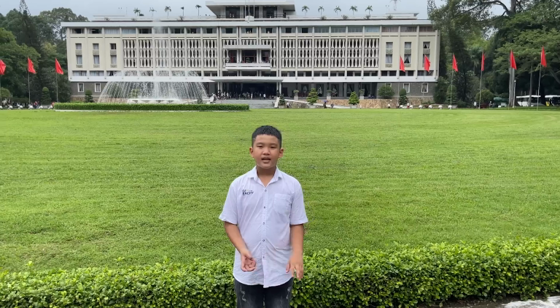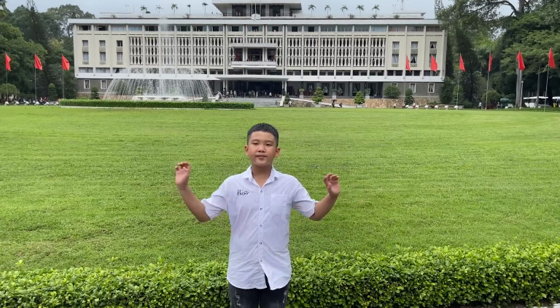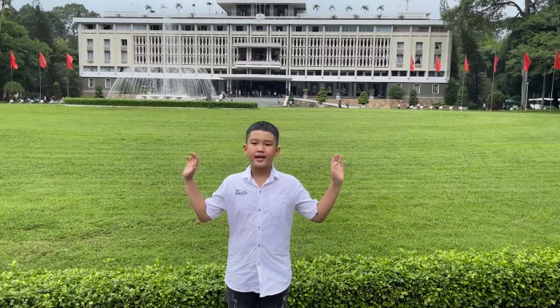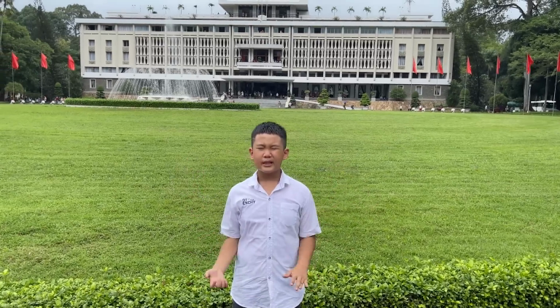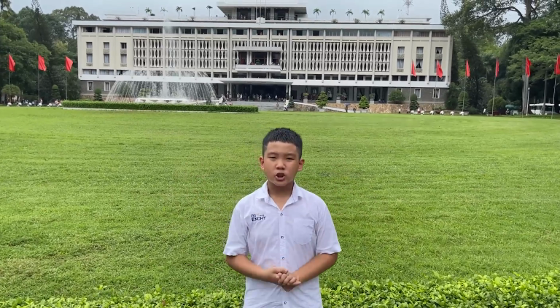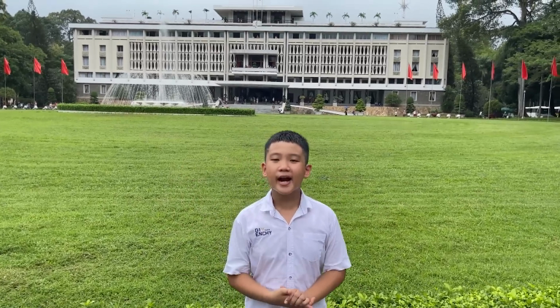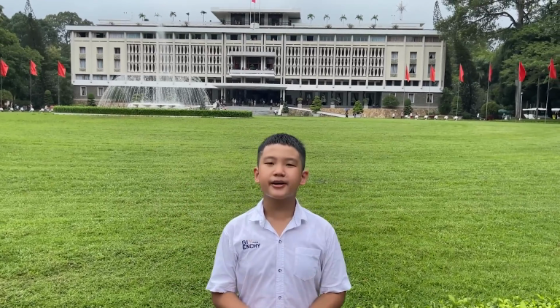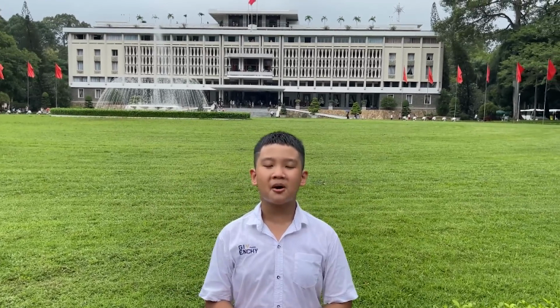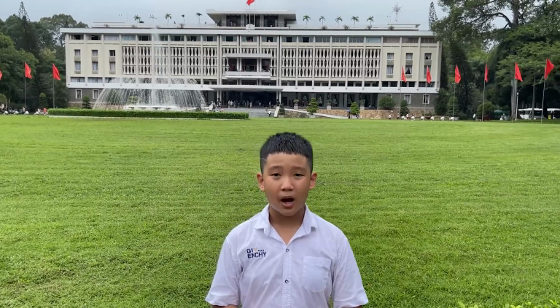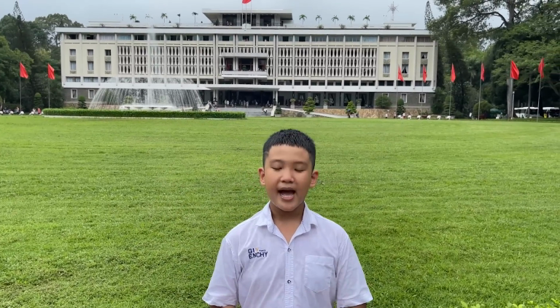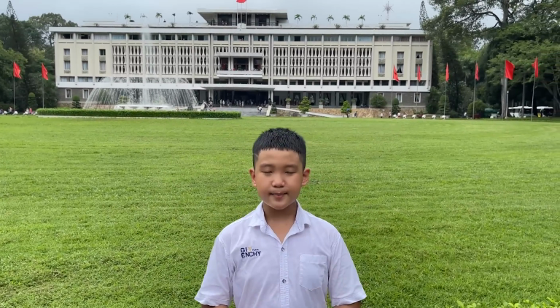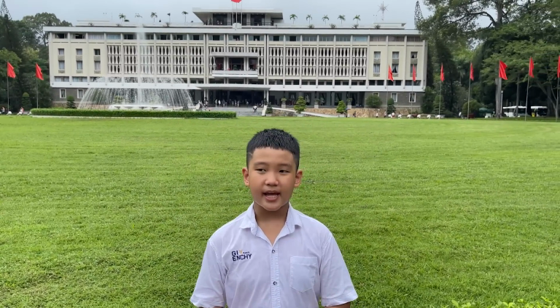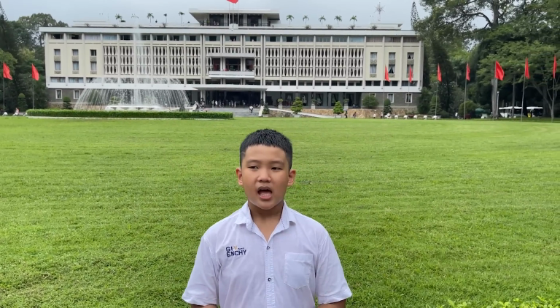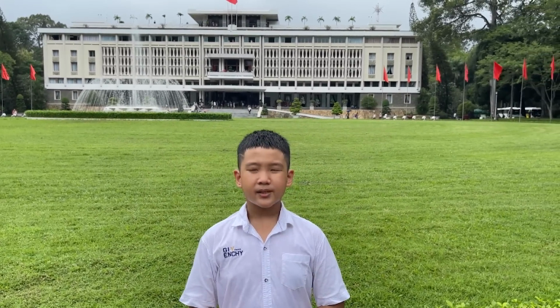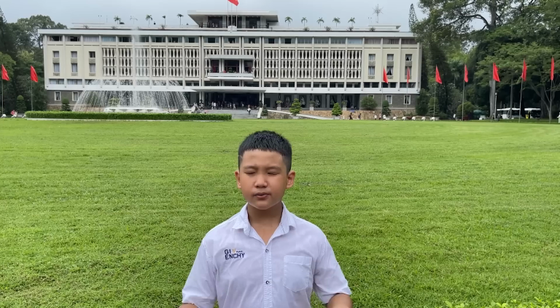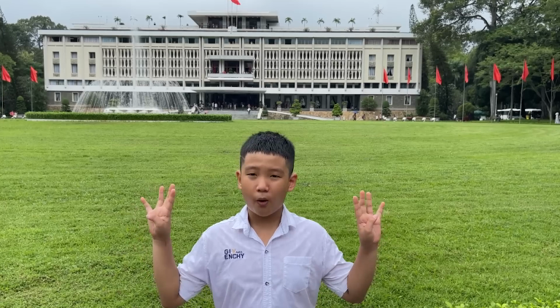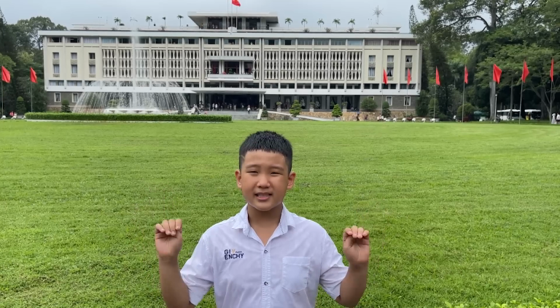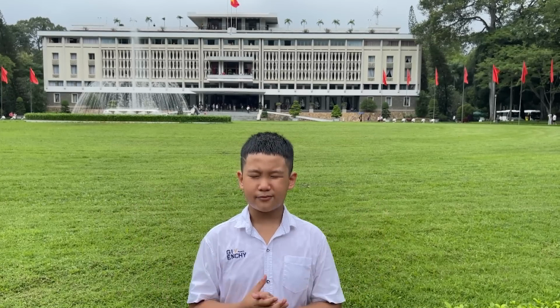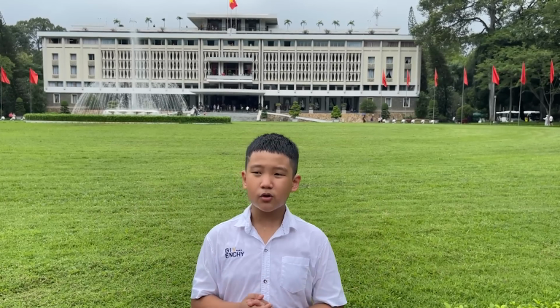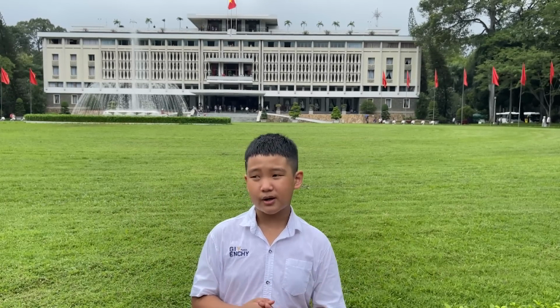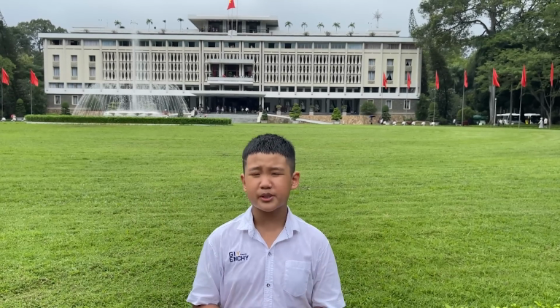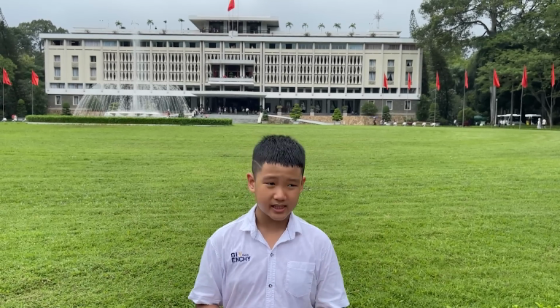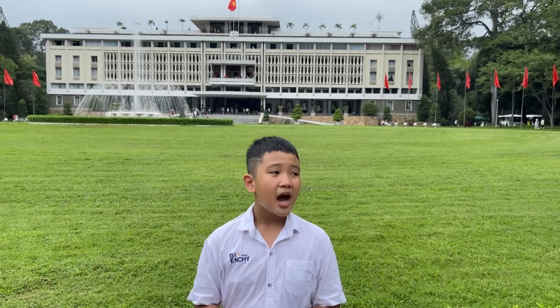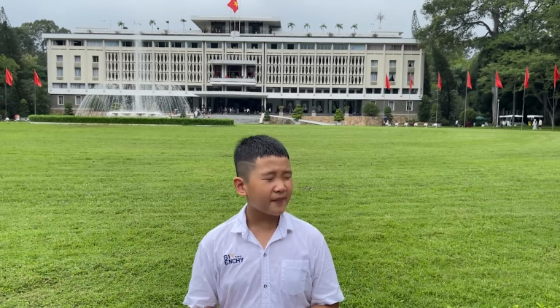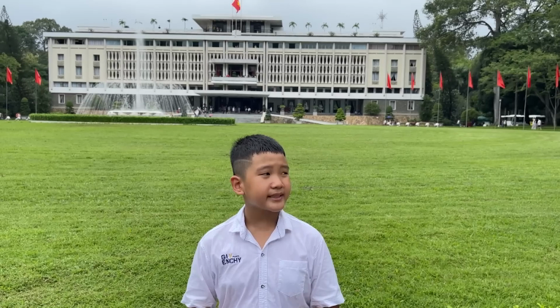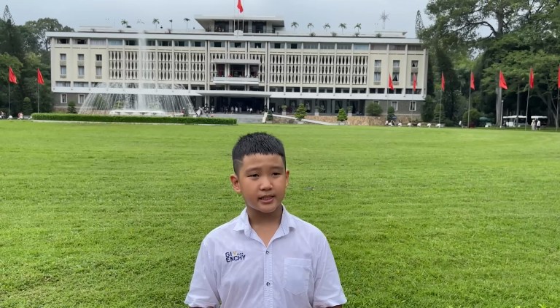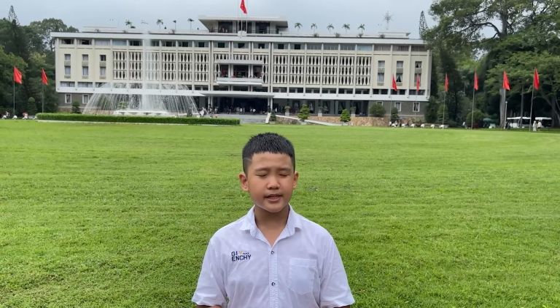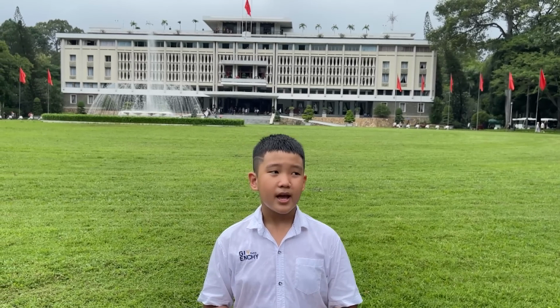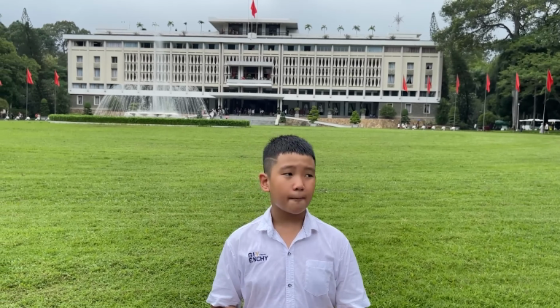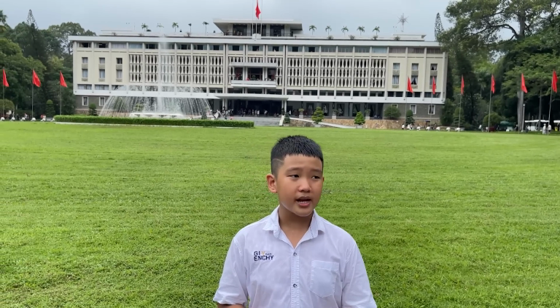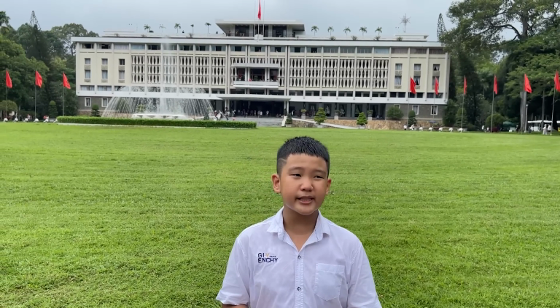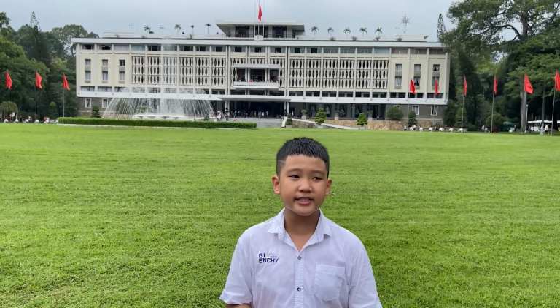Hello everybody! My name is Tromi Khang and you can also call me Tommy — that's my nickname. I'm in grade 4 and I study at Vinh School Golden River, Ho Chi Minh City. I am very excited to be here and compete in the competition today.